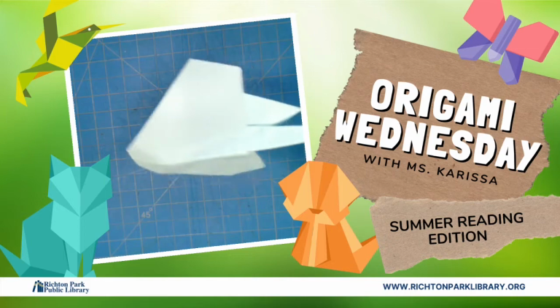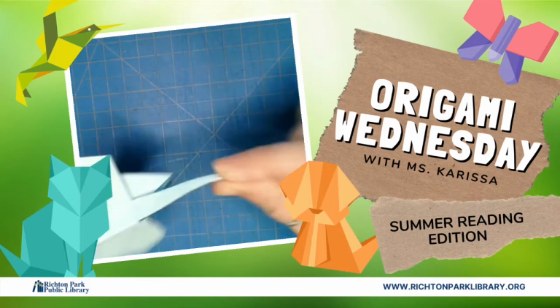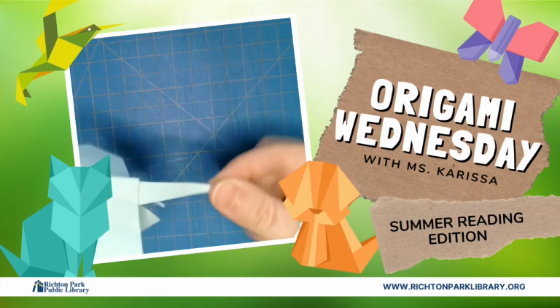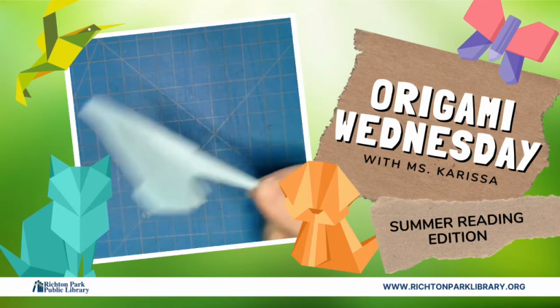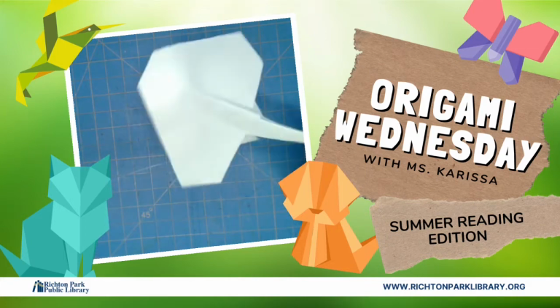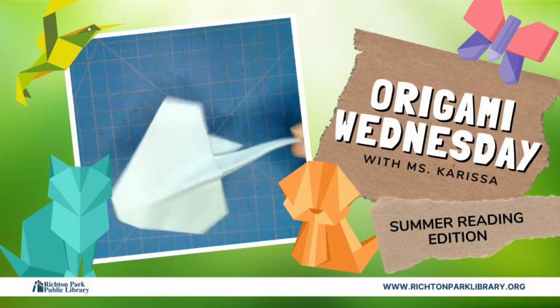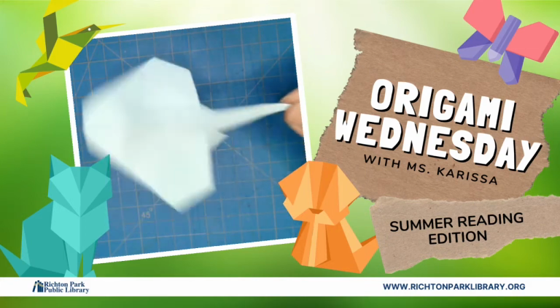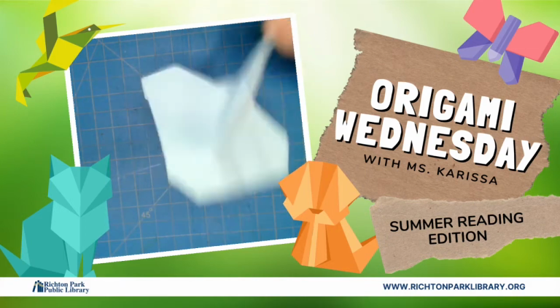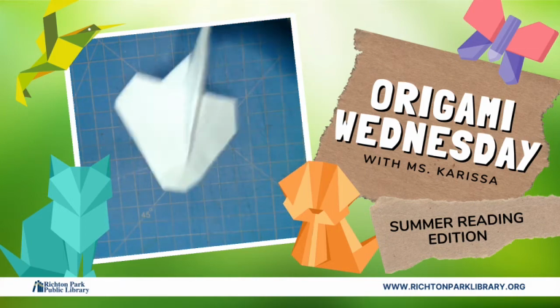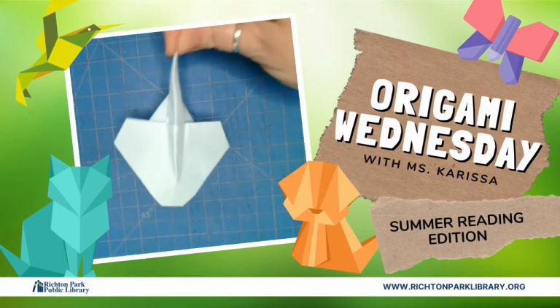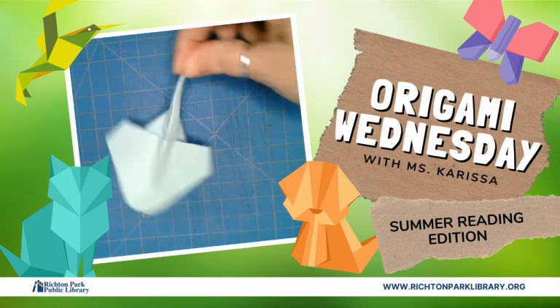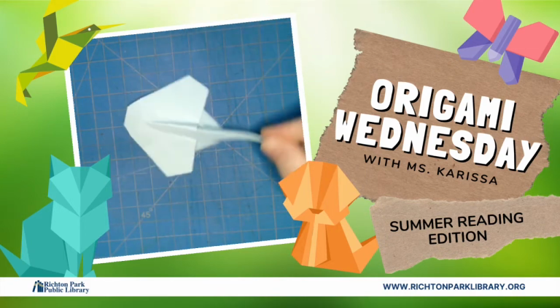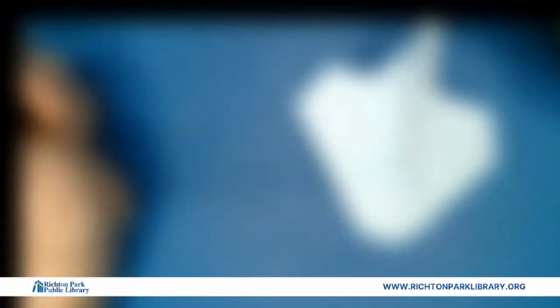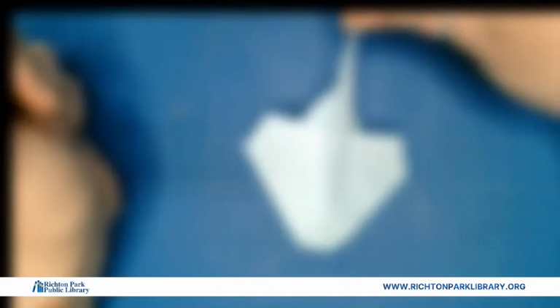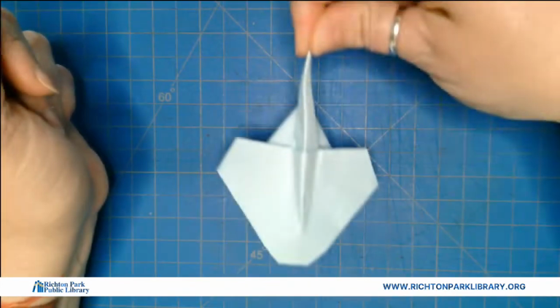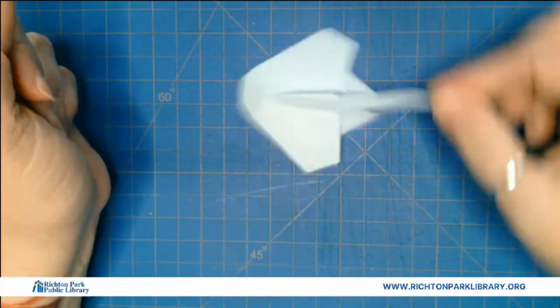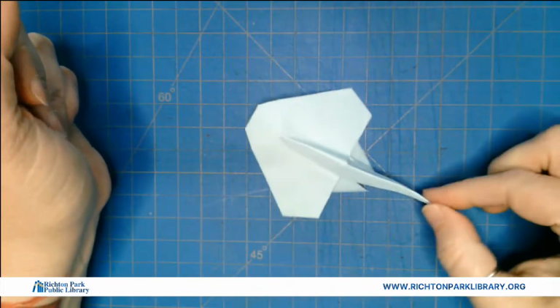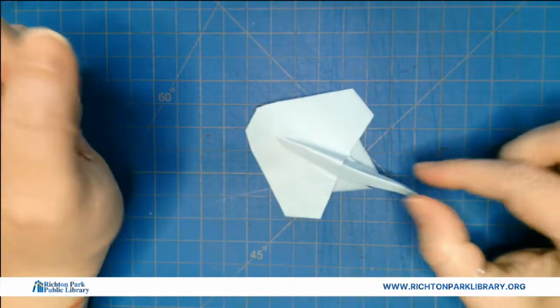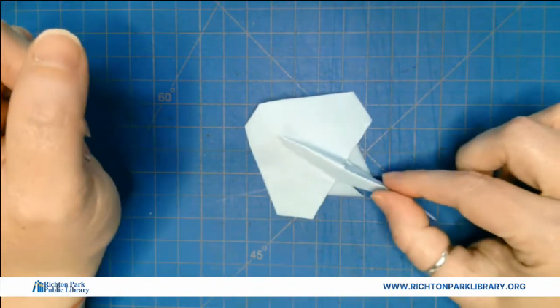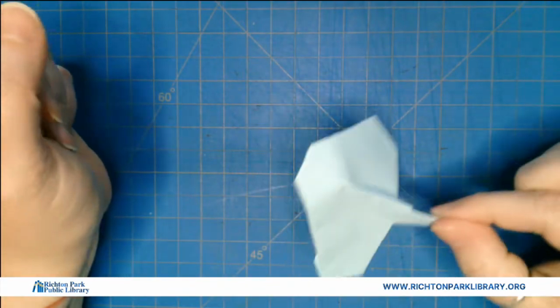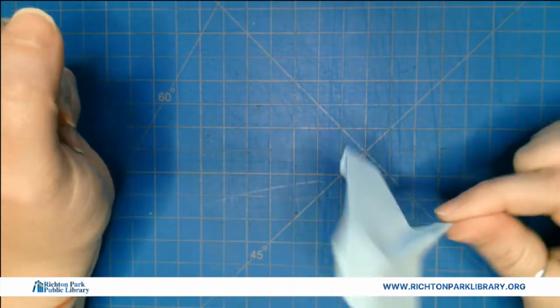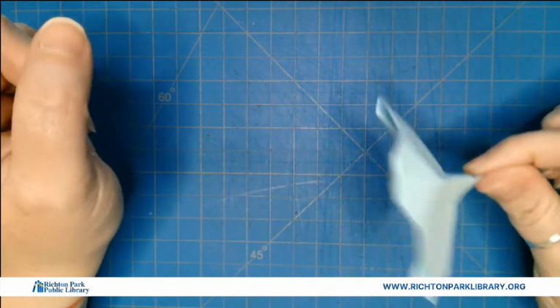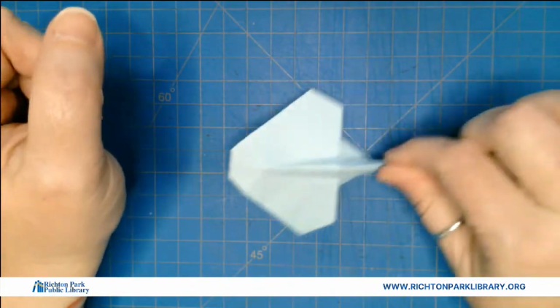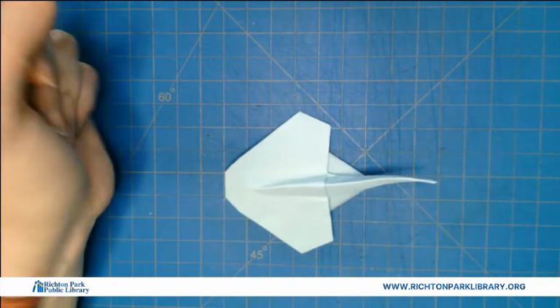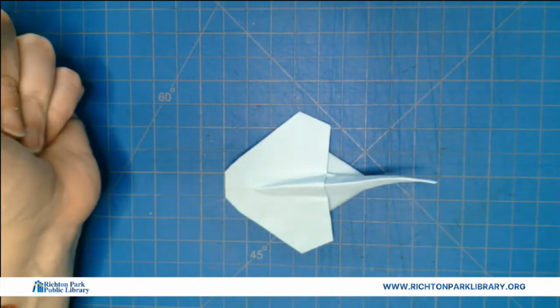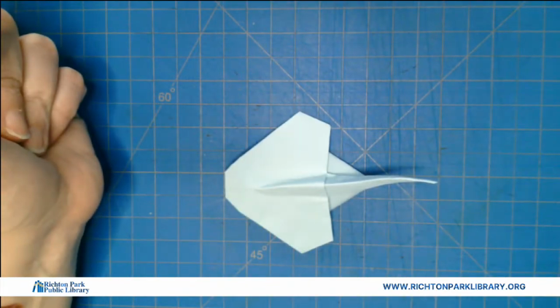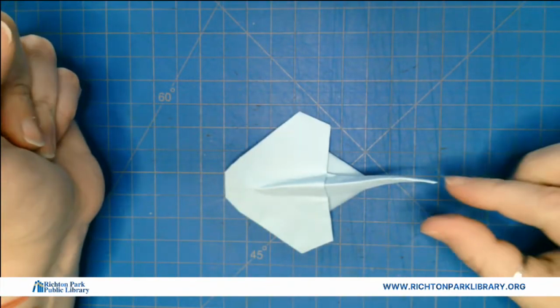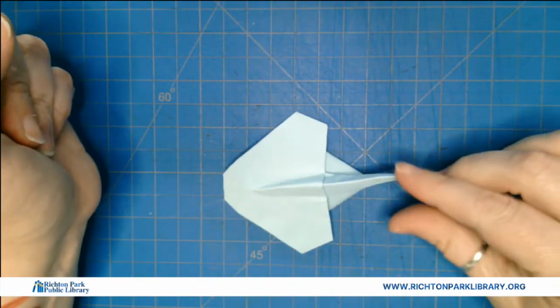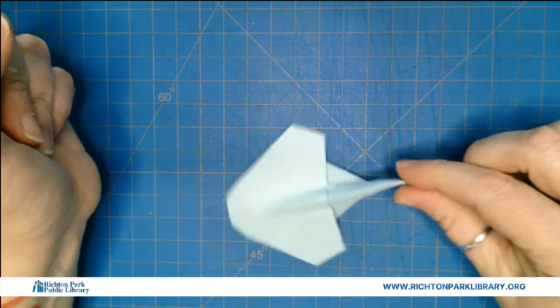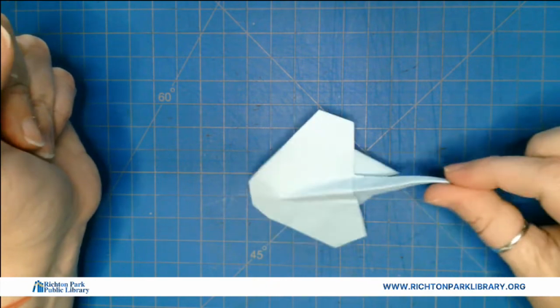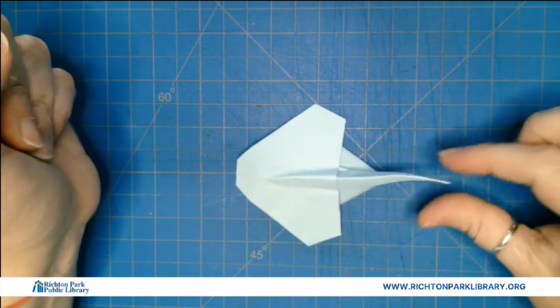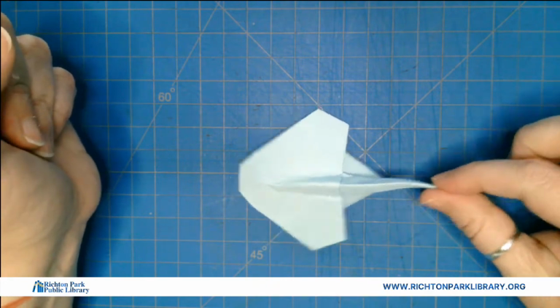Hello everybody. Welcome to another Origami Wednesday. Today we're going to make a stingray. I think it looks pretty cute.